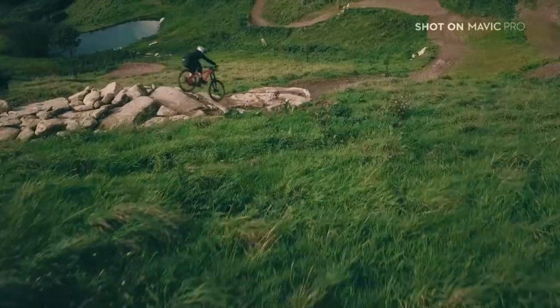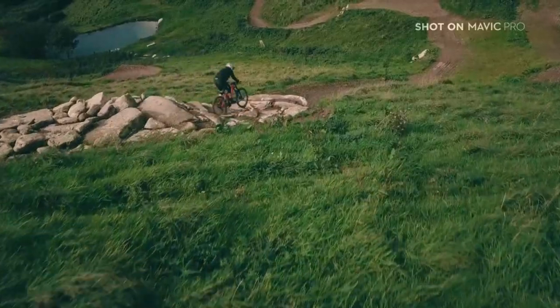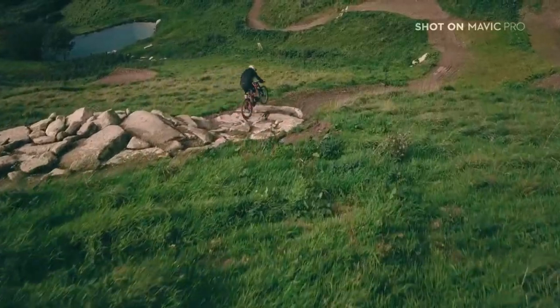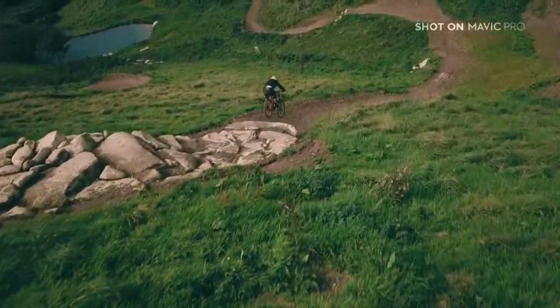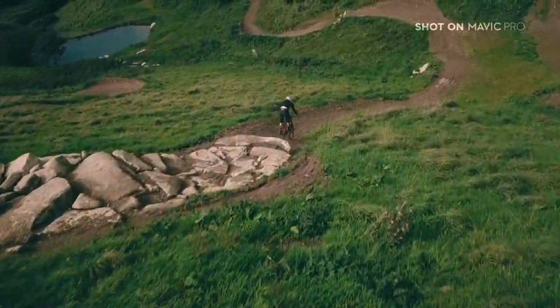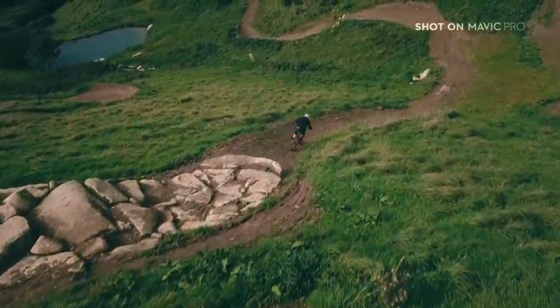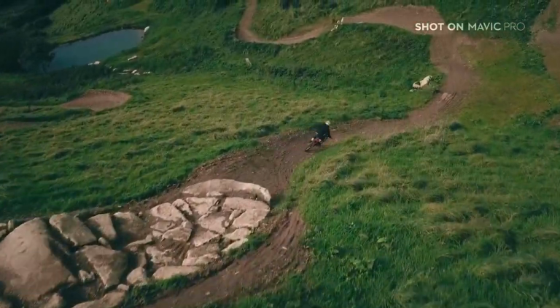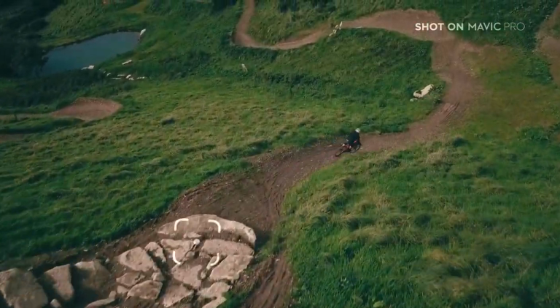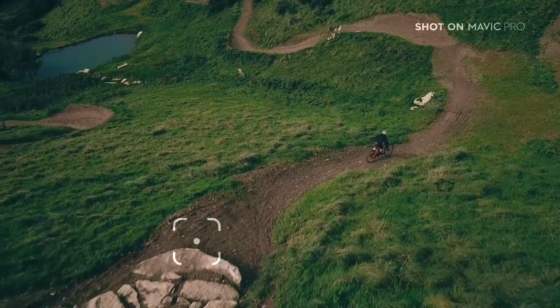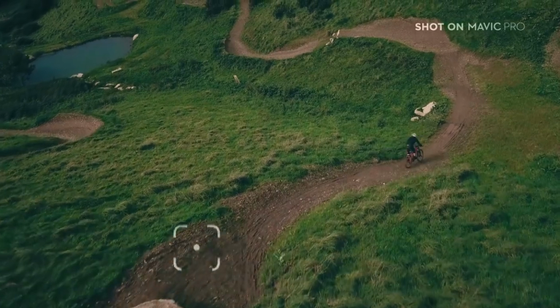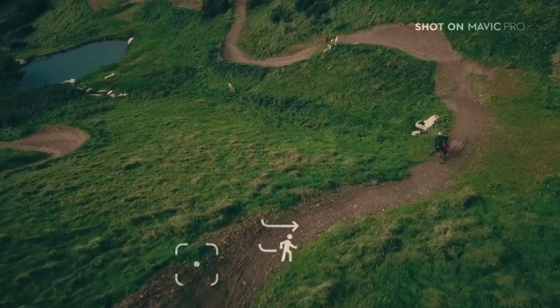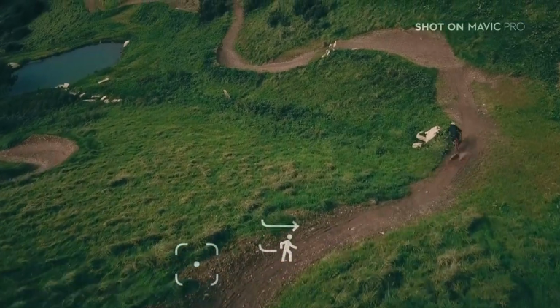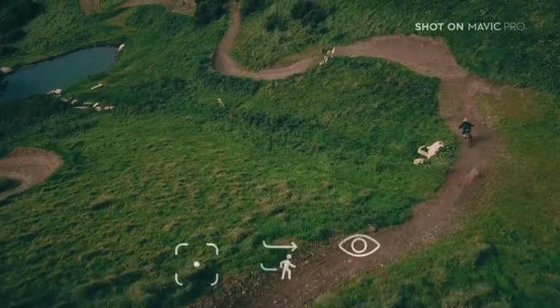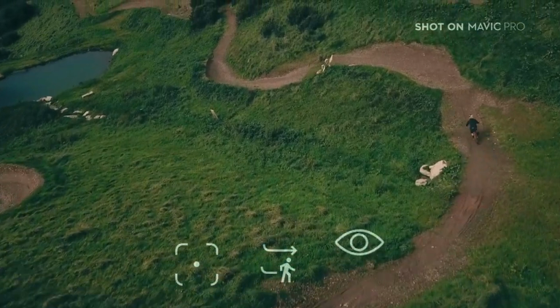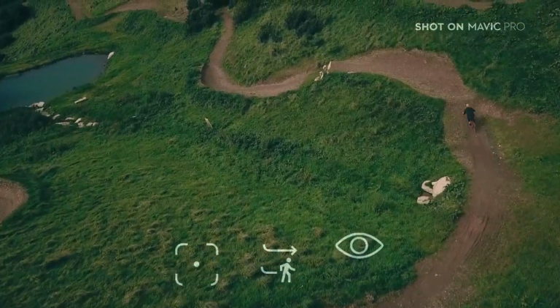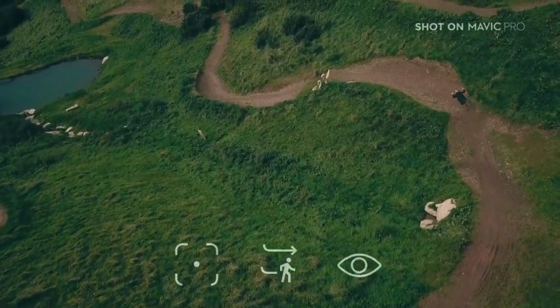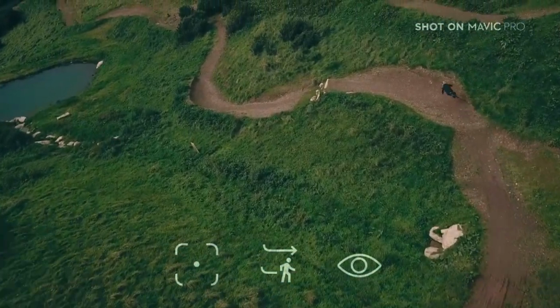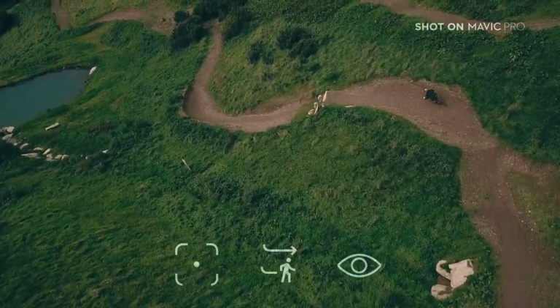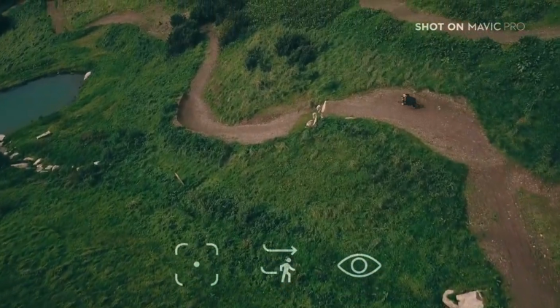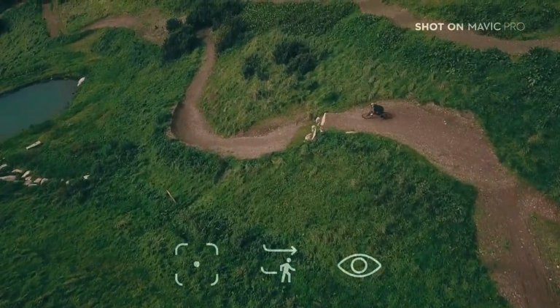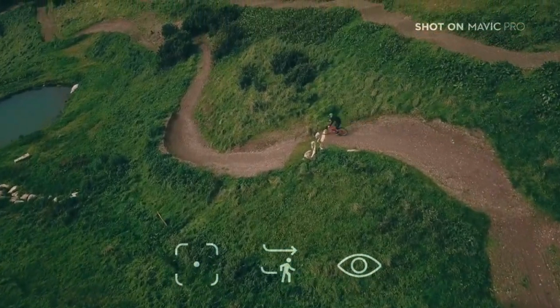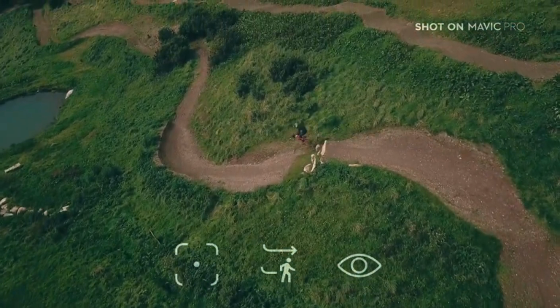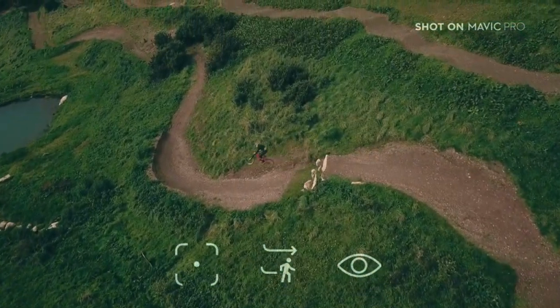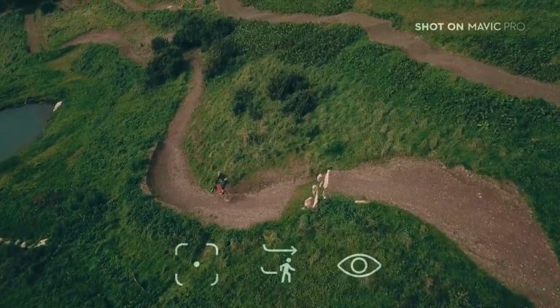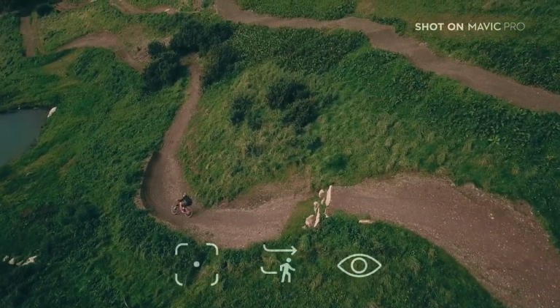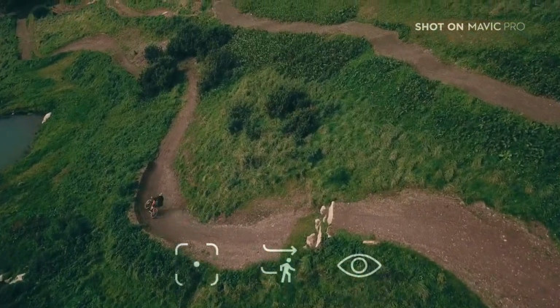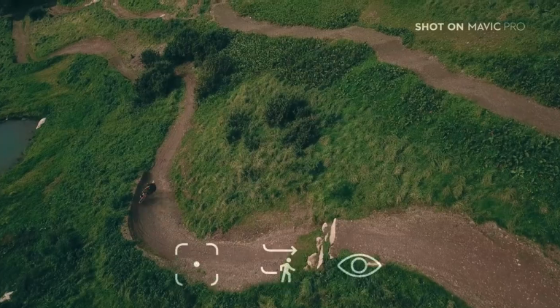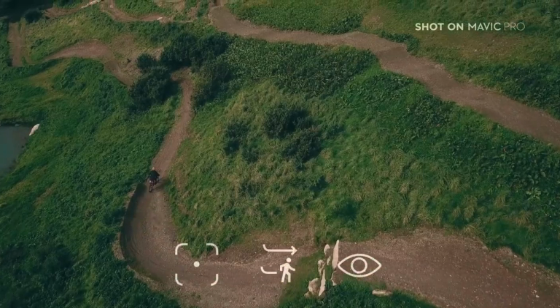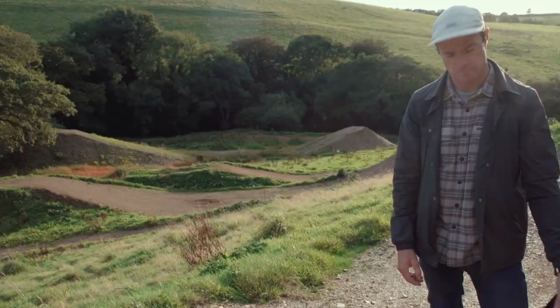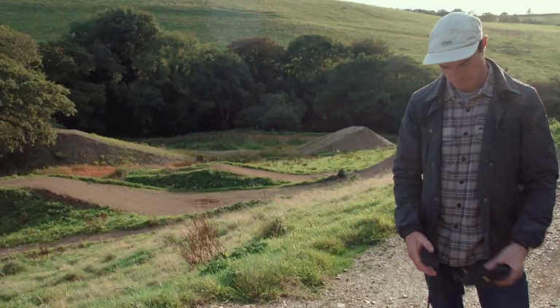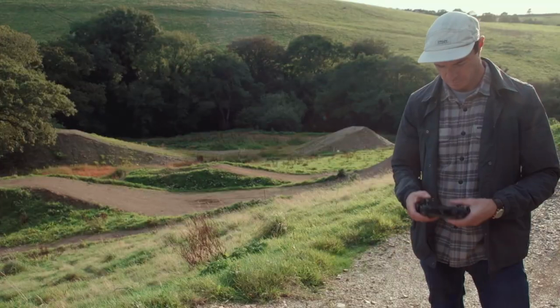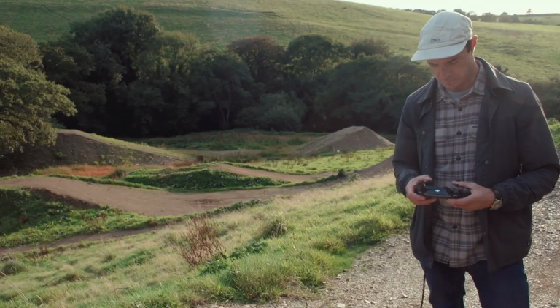Let's start by taking a look at the three active track modes. These make it possible to follow a subject automatically, leaving you free to concentrate on recording the action.